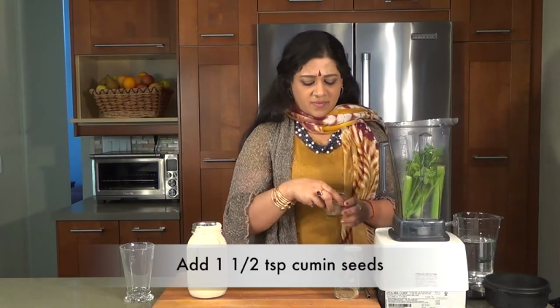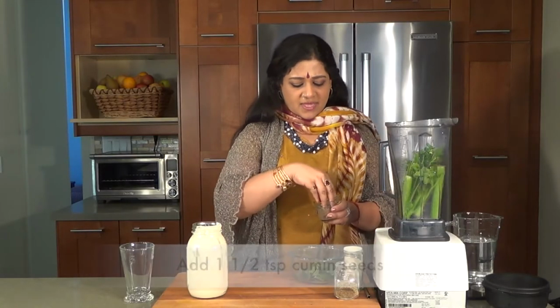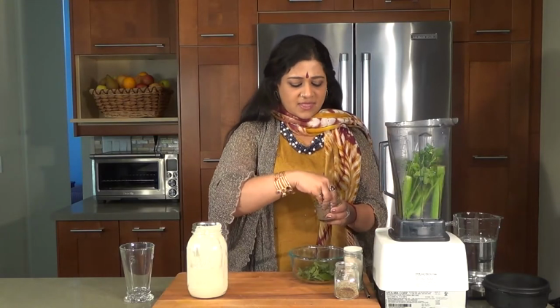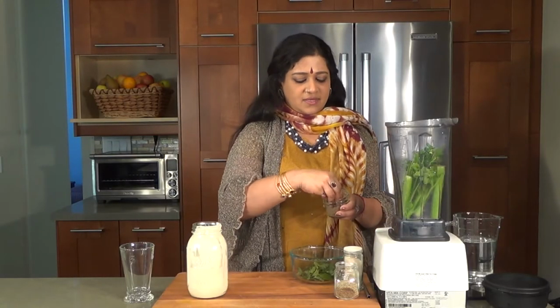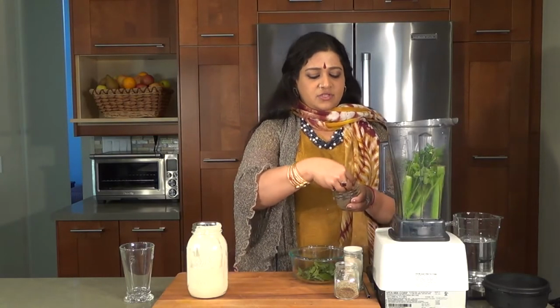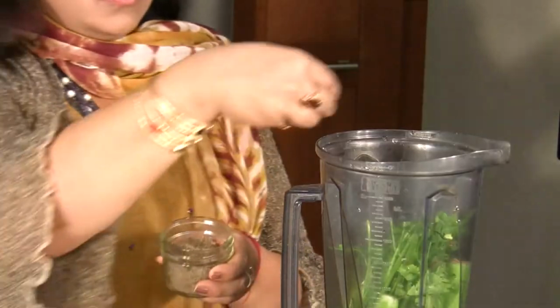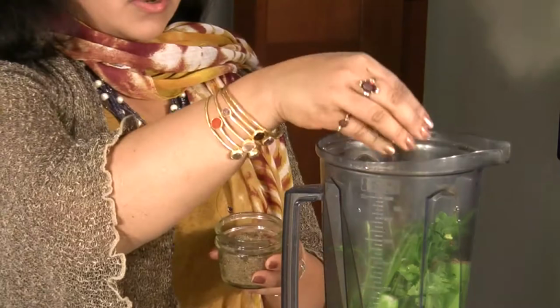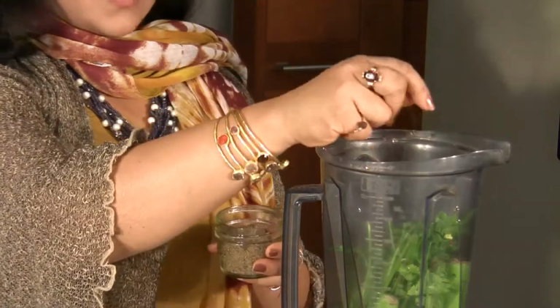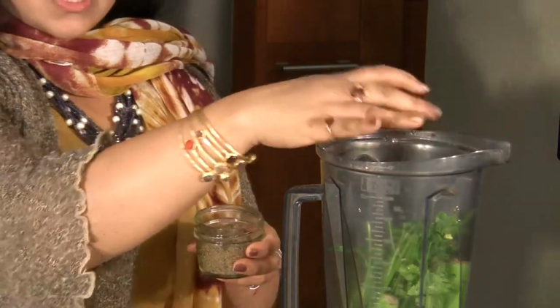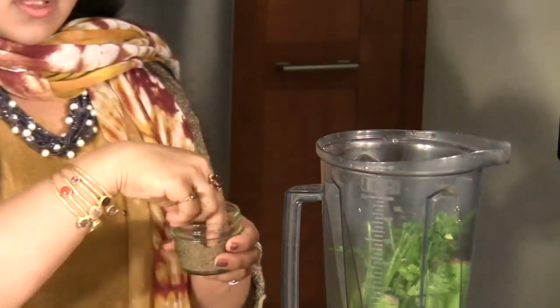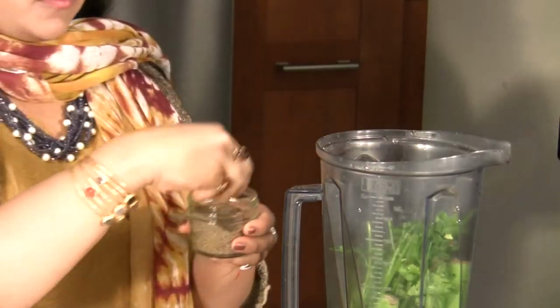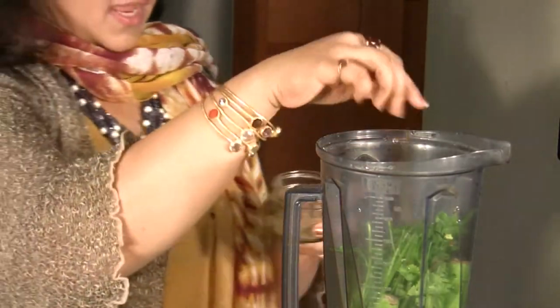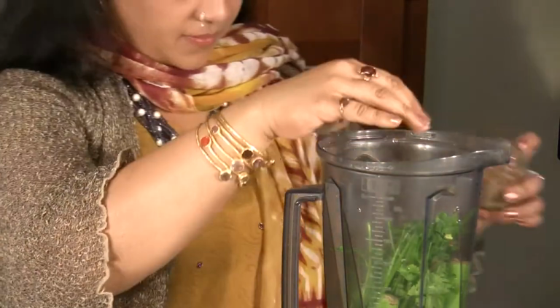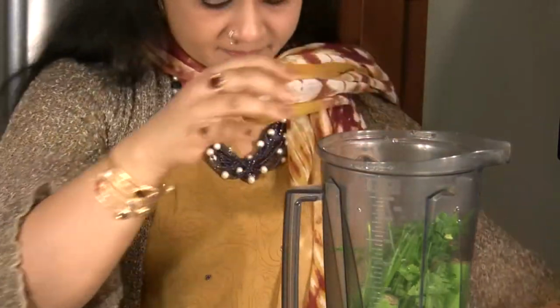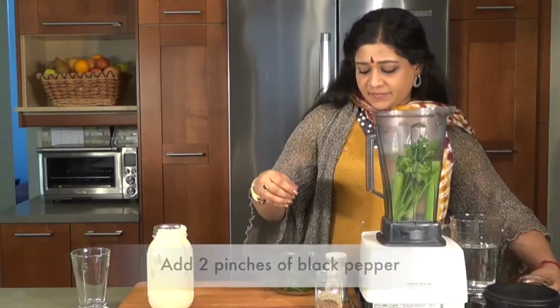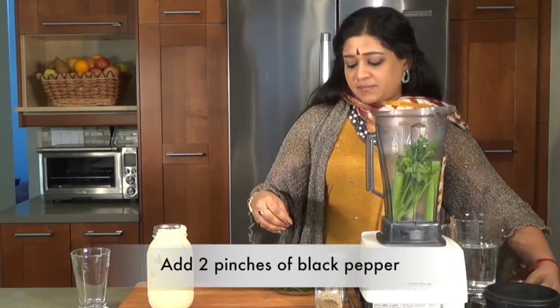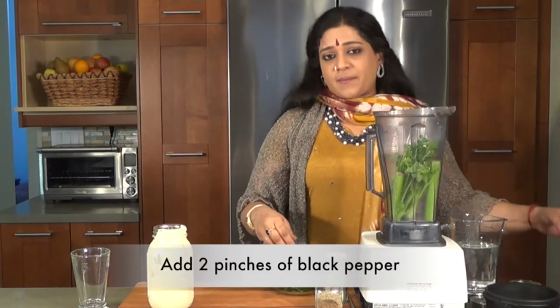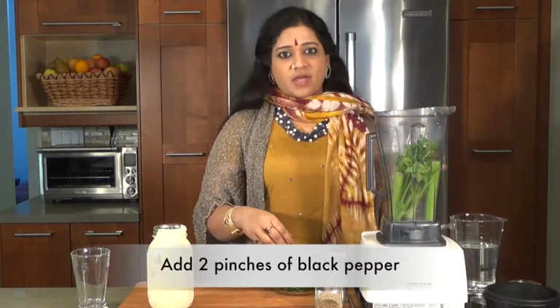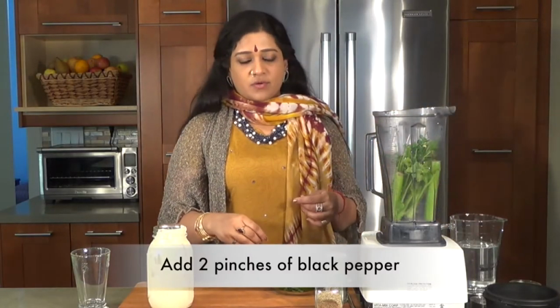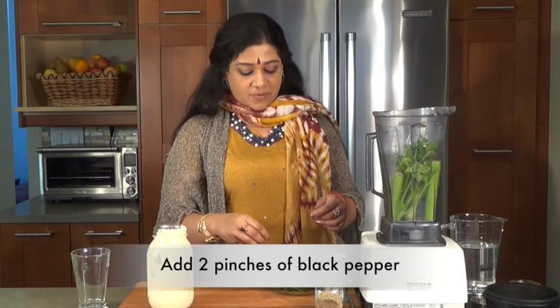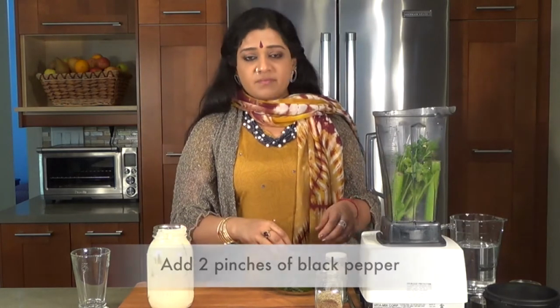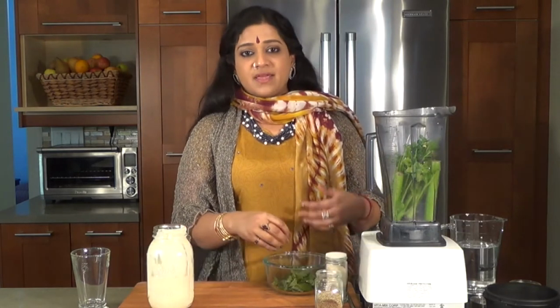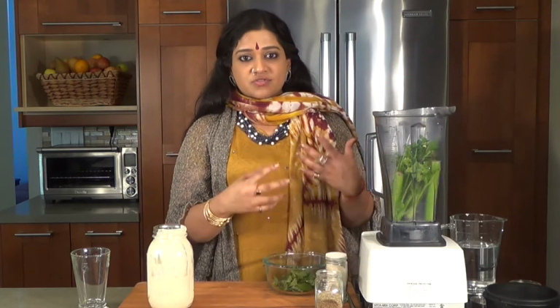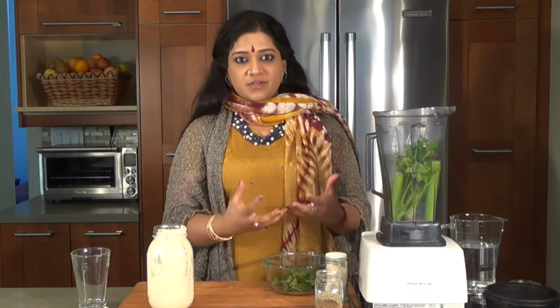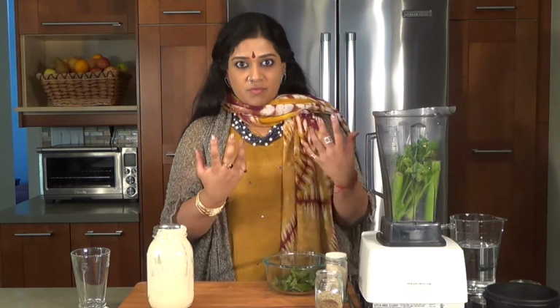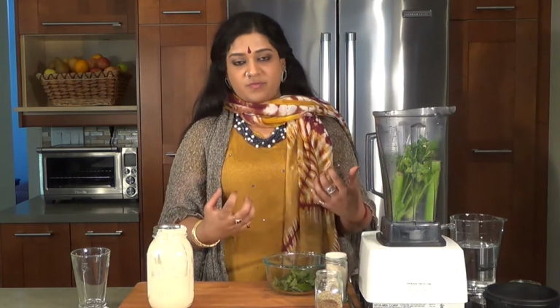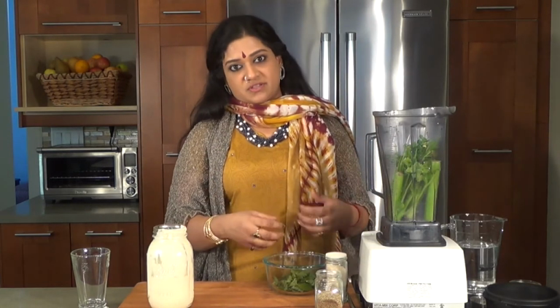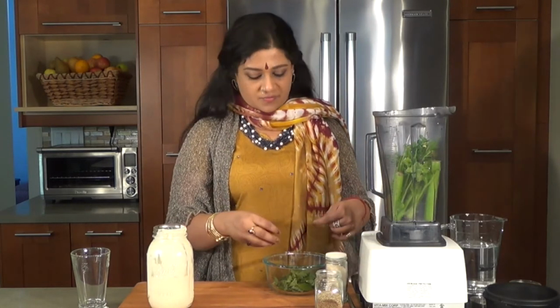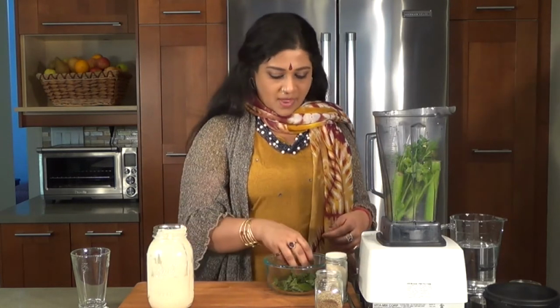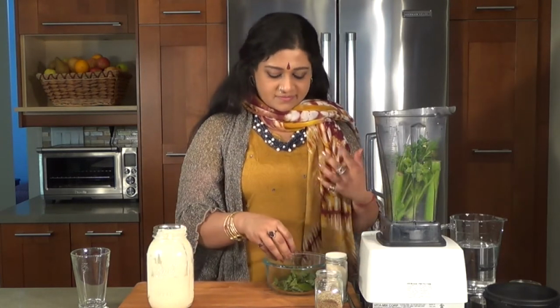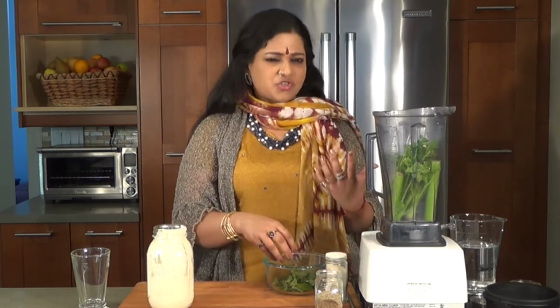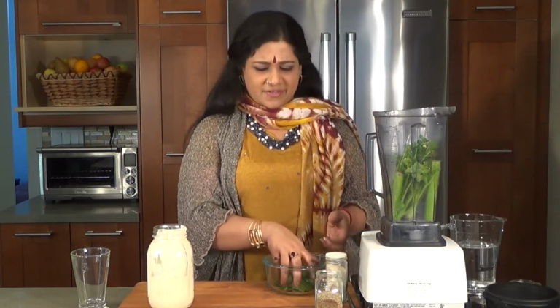I'm going to be putting in two generous pinches of black pepper, otherwise called Piper nigrum, which is extremely good to remove mucus from your body. Just love it.